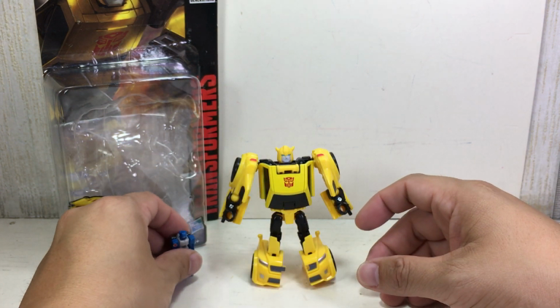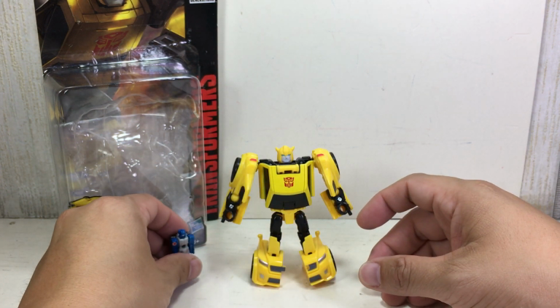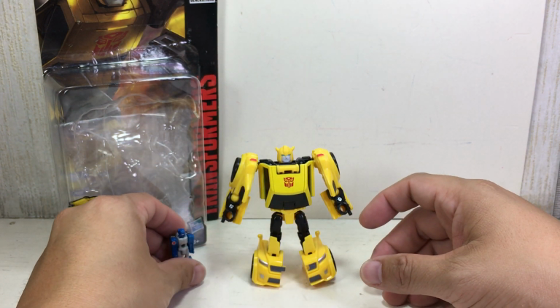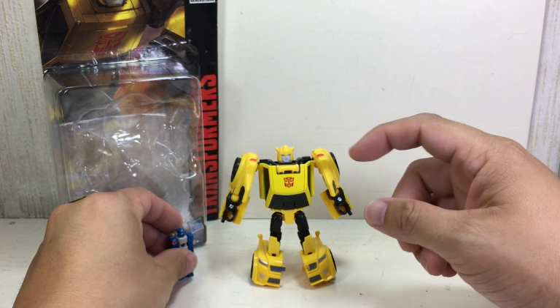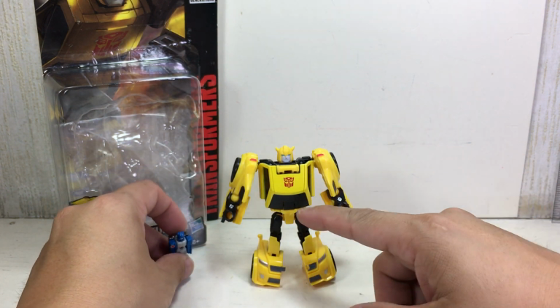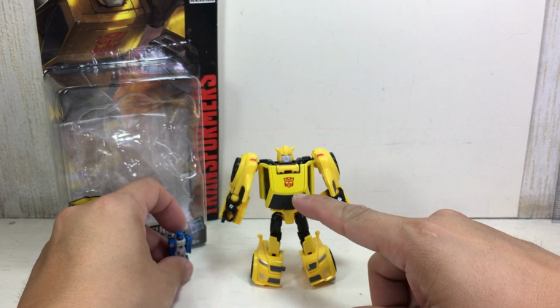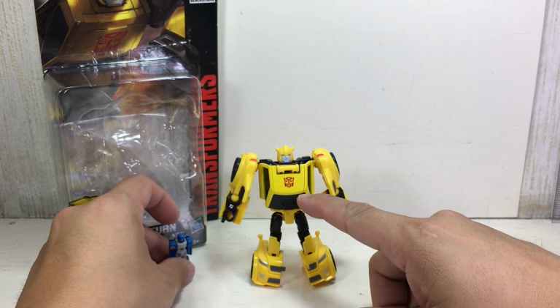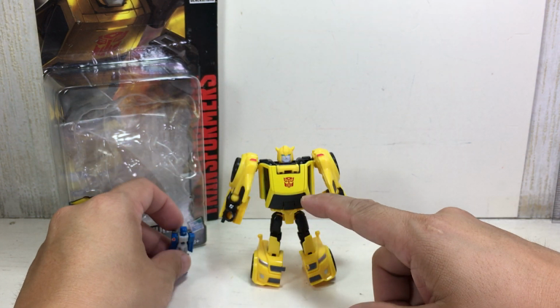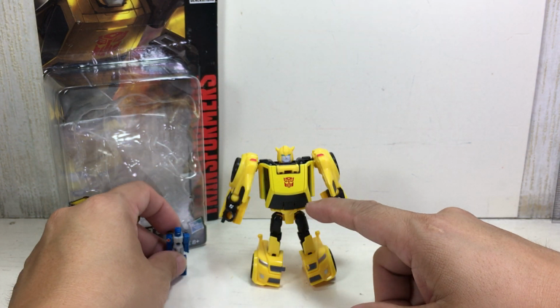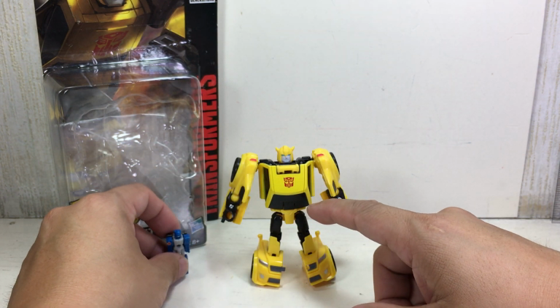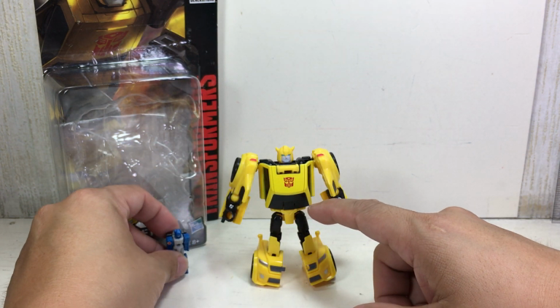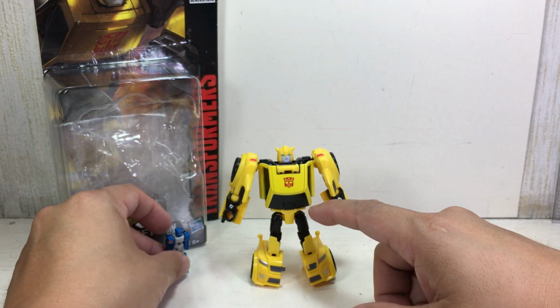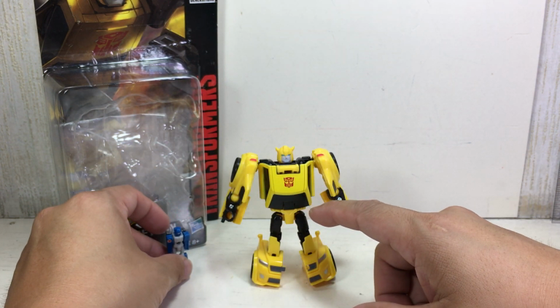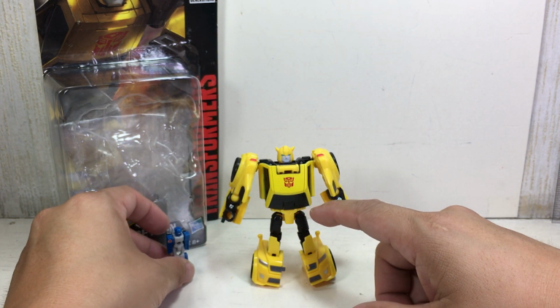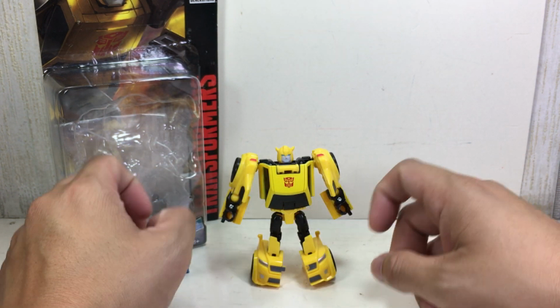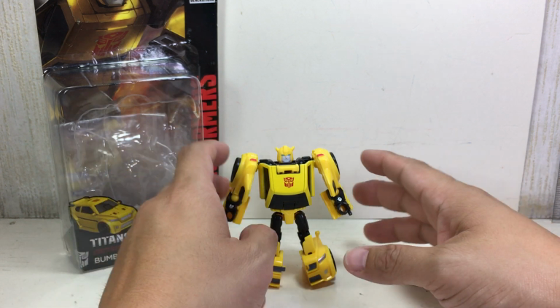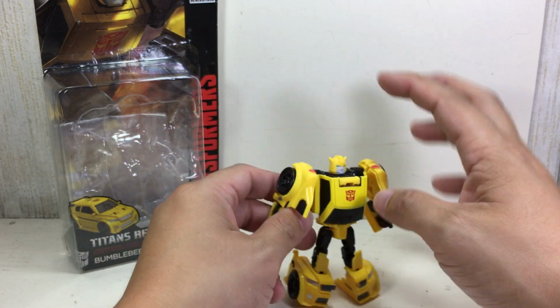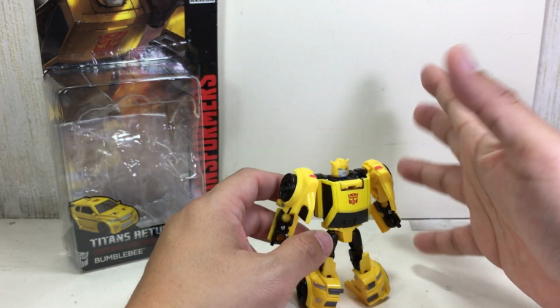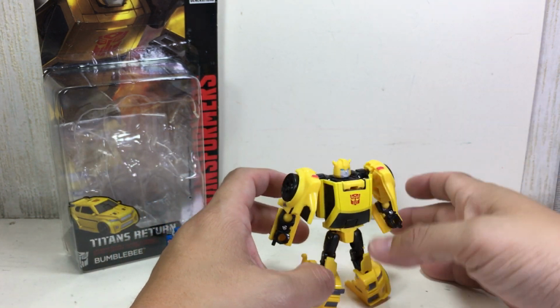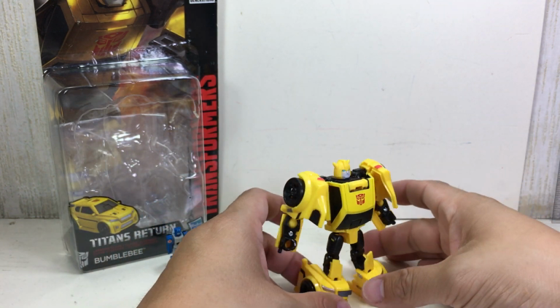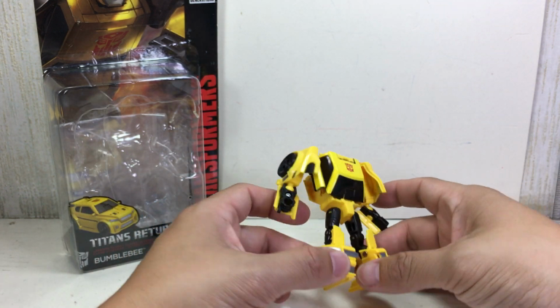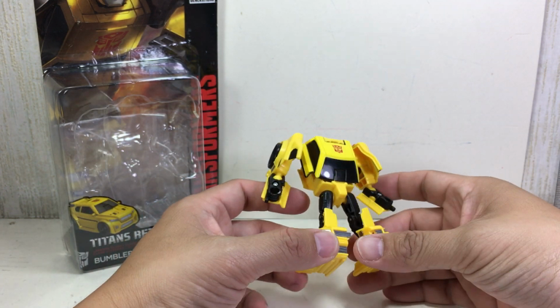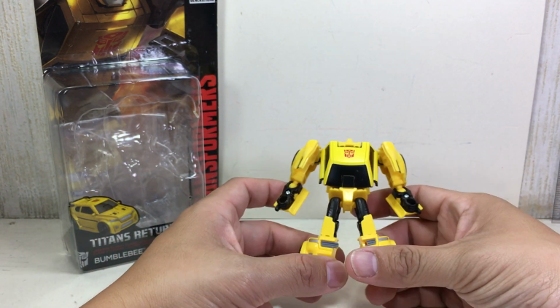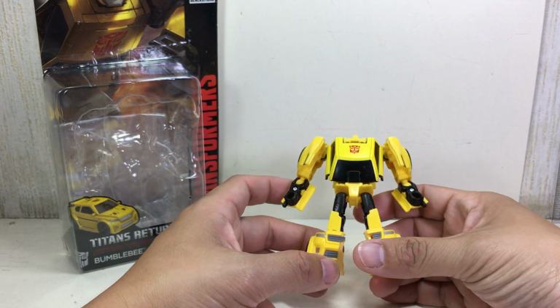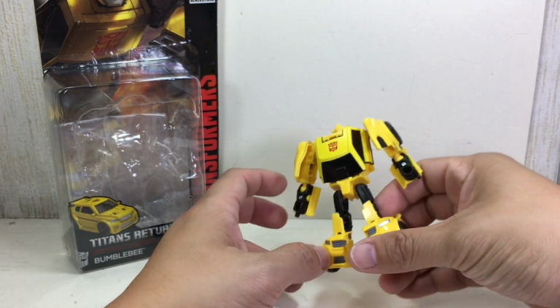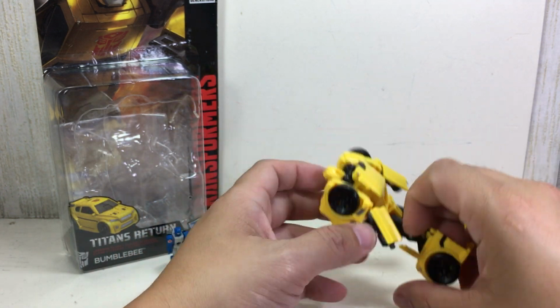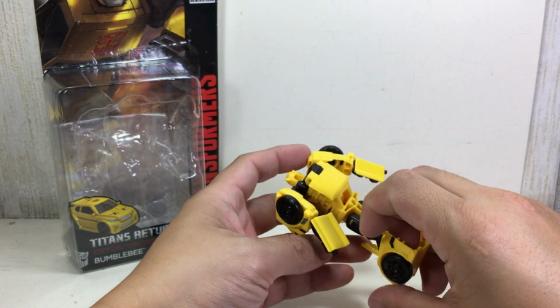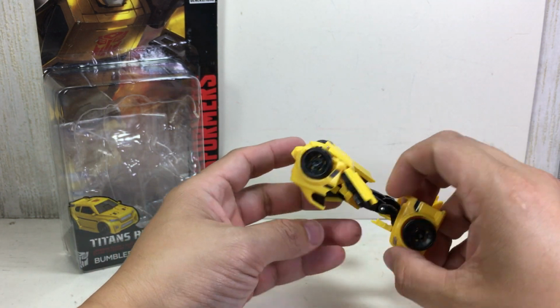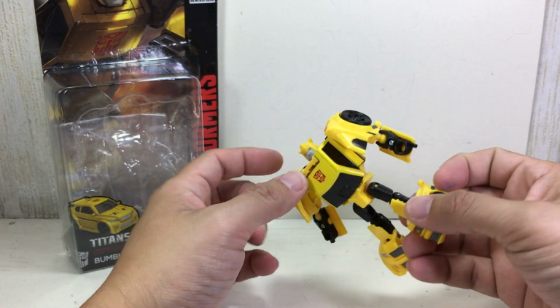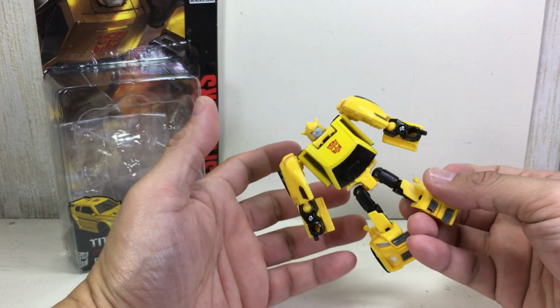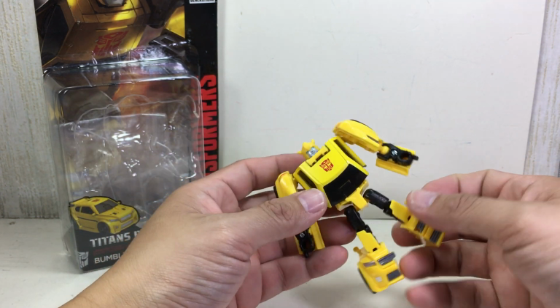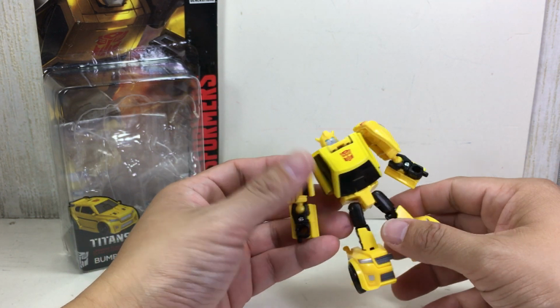We'll keep him there because we'll need to put him inside Bumblebee just before we completely close him in car mode. Articulation — sculpt is okay, paint apps — eh. Let's get him transformed.